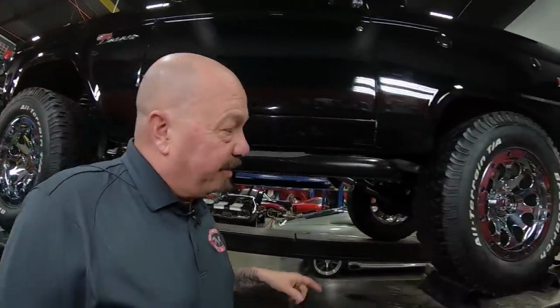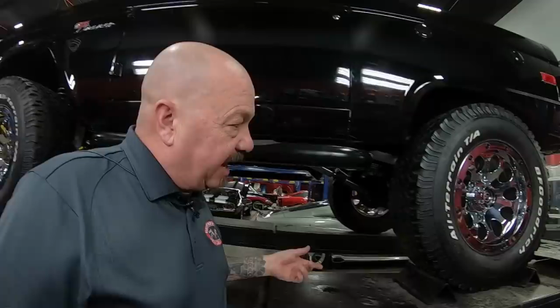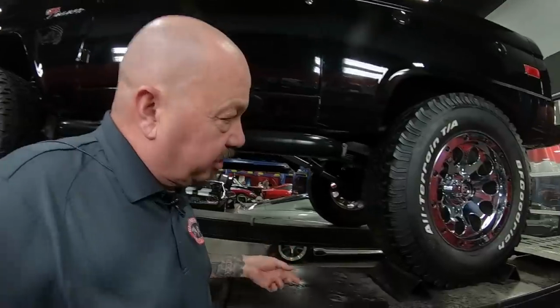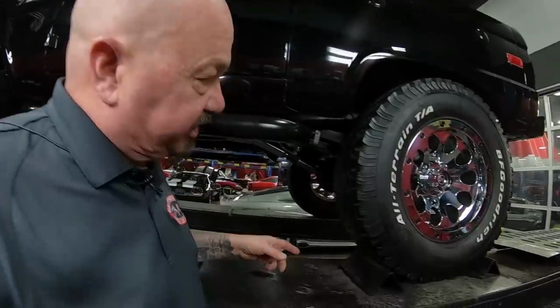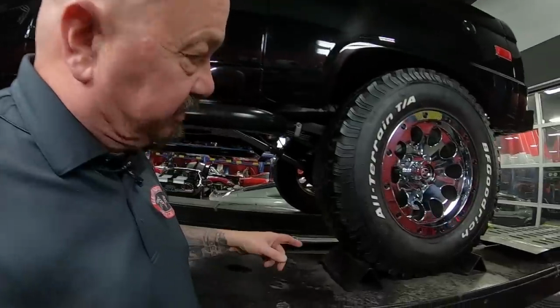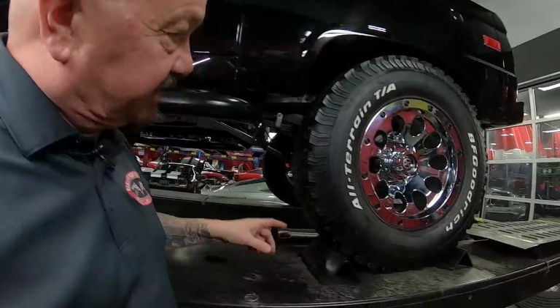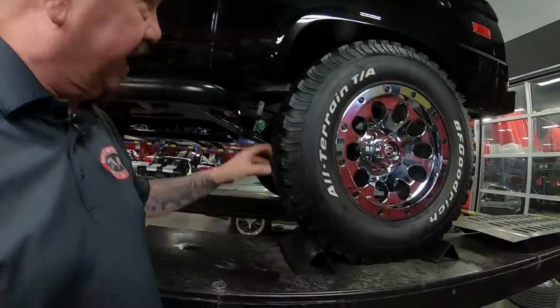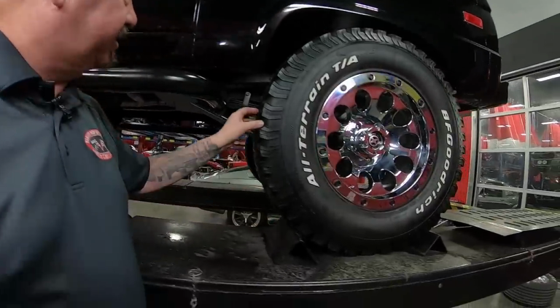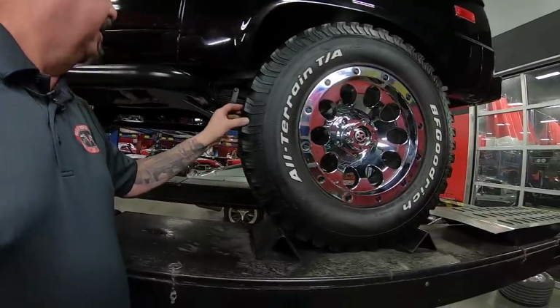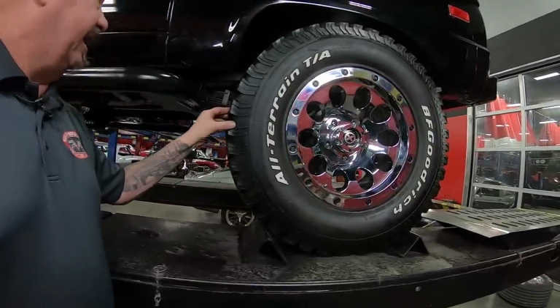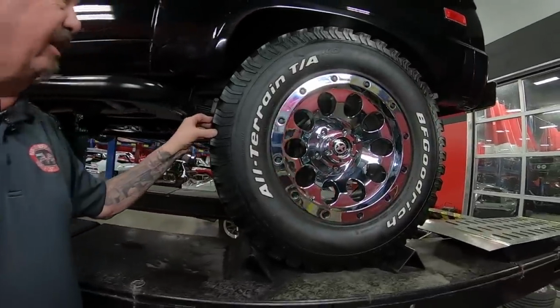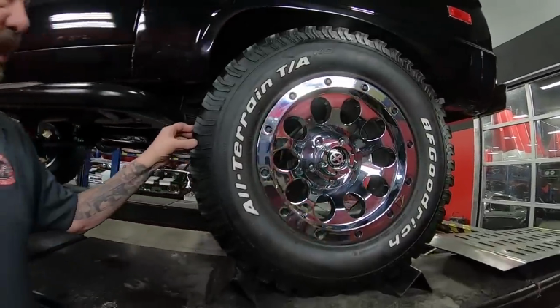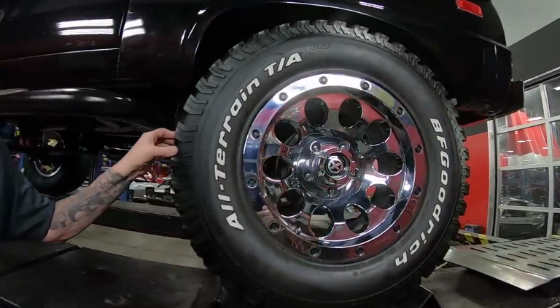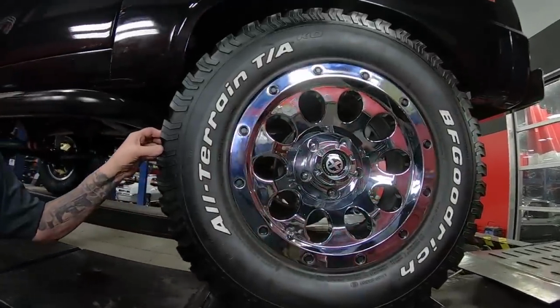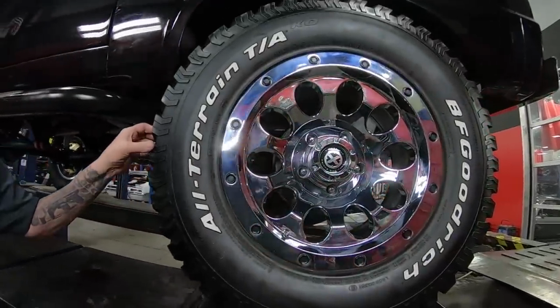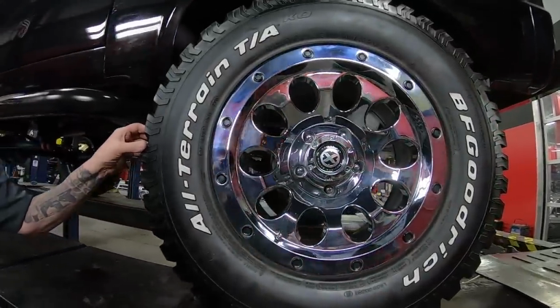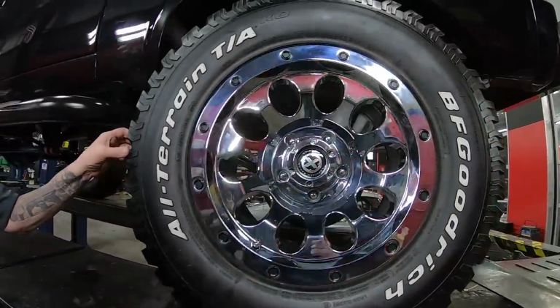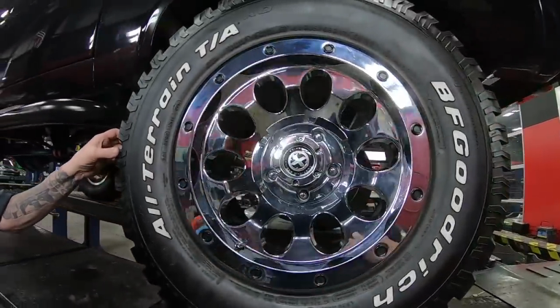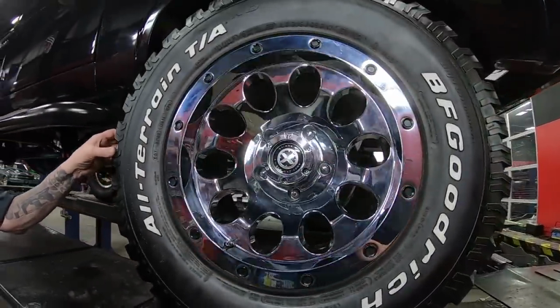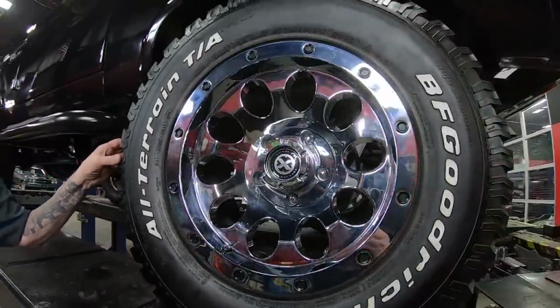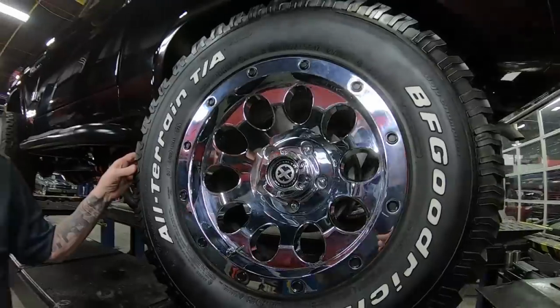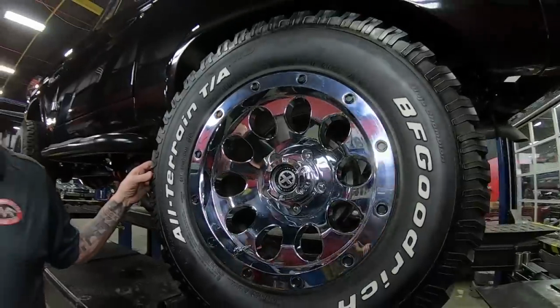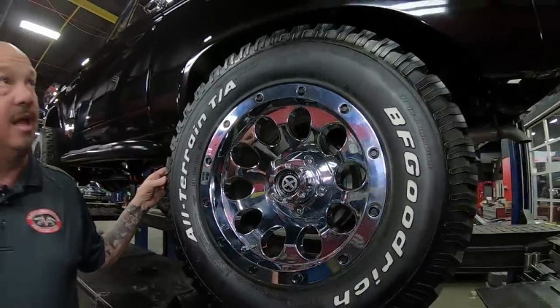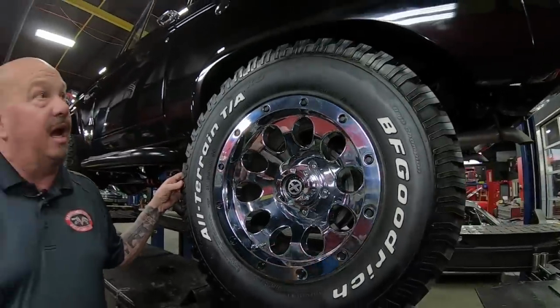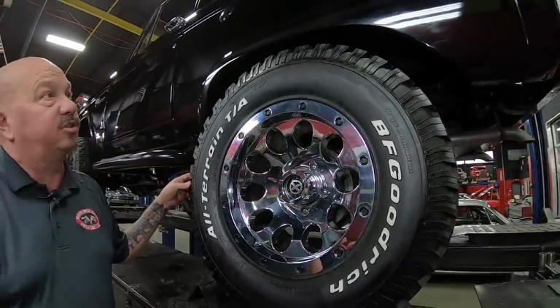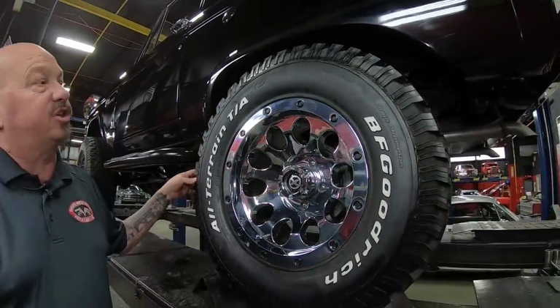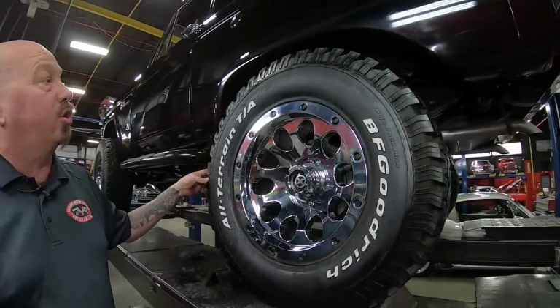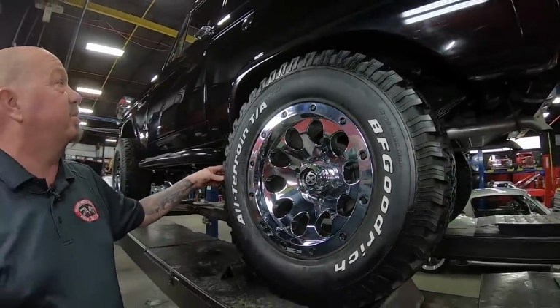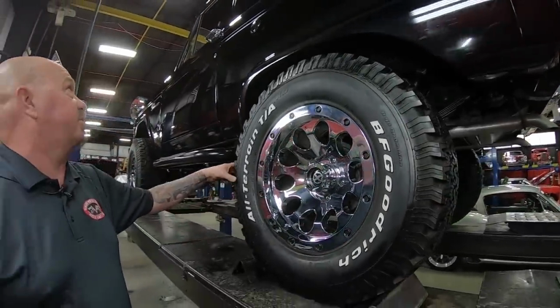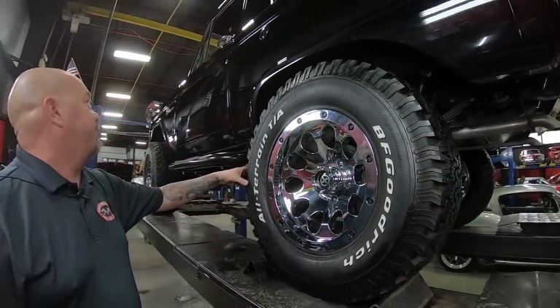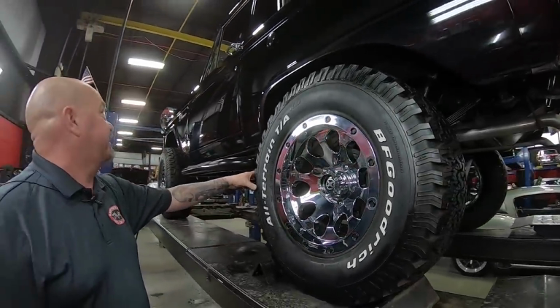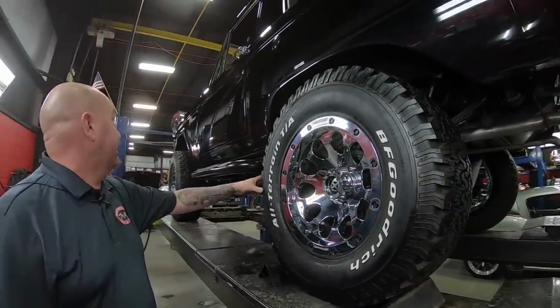Rockers are nice and clean. Out back, of course, same size tires — they look like they're brand new and not a mark on those wheels at all. Just a gorgeous little piece here.